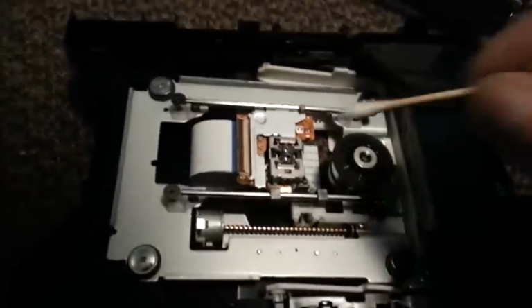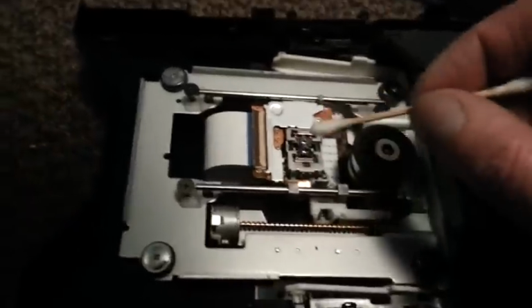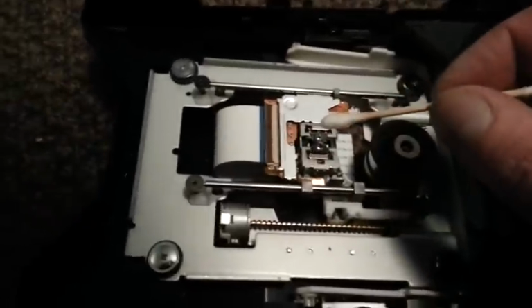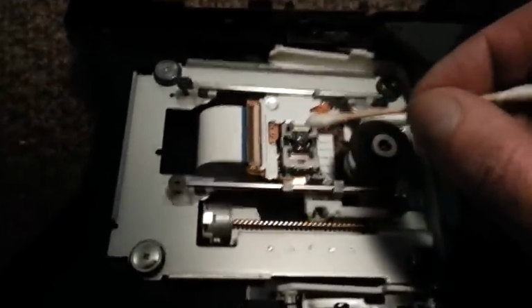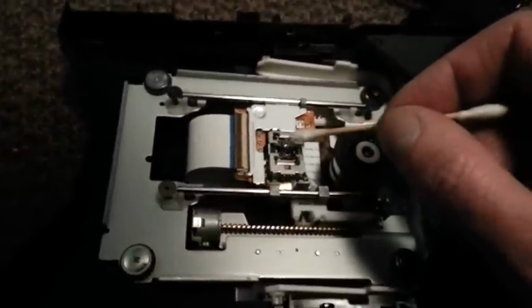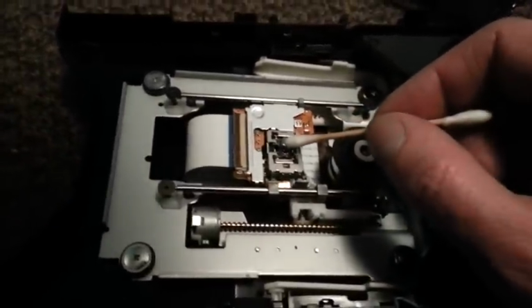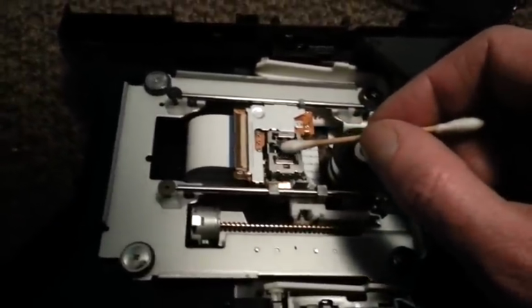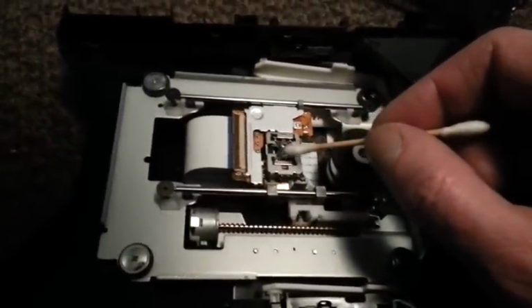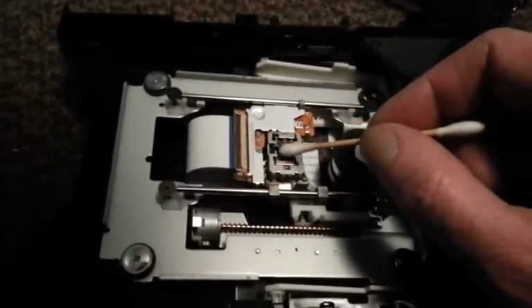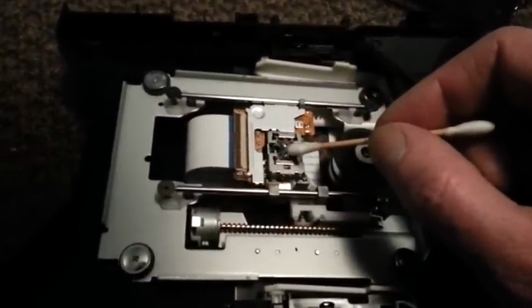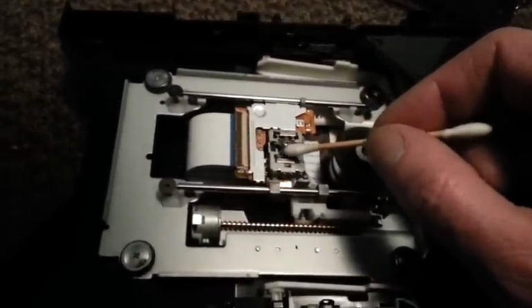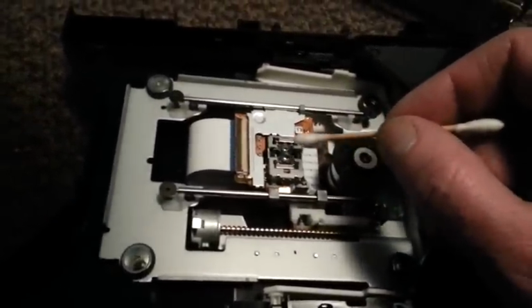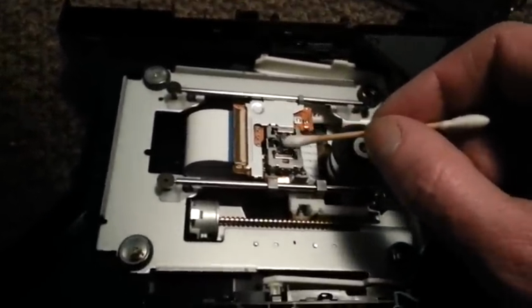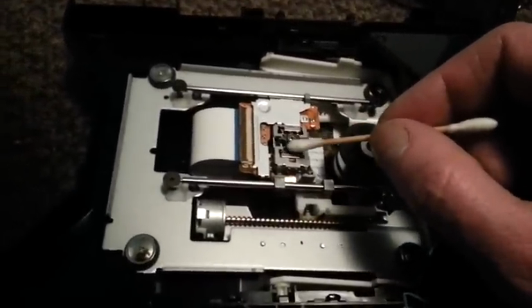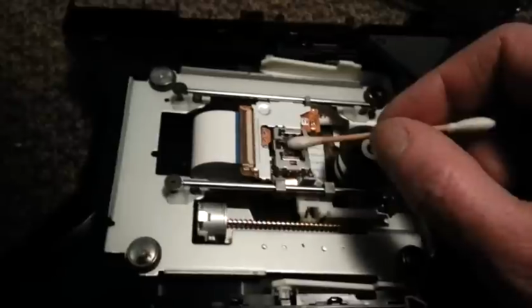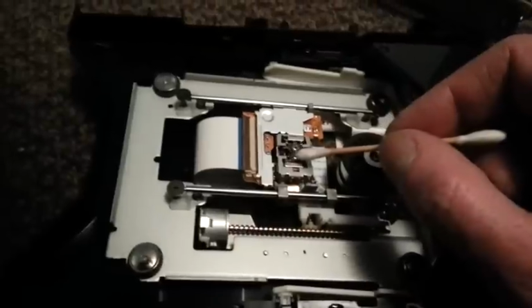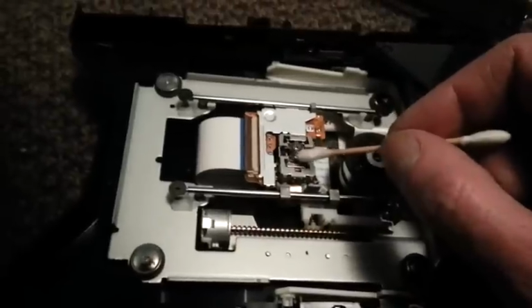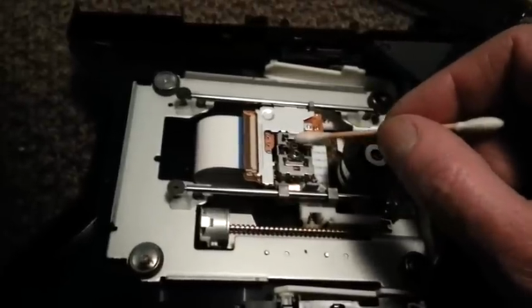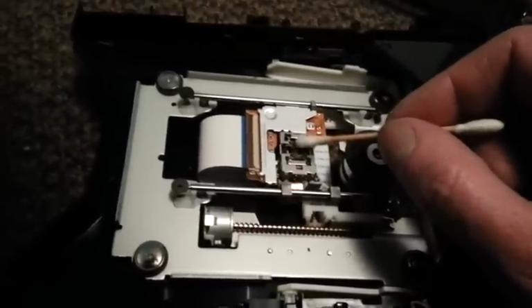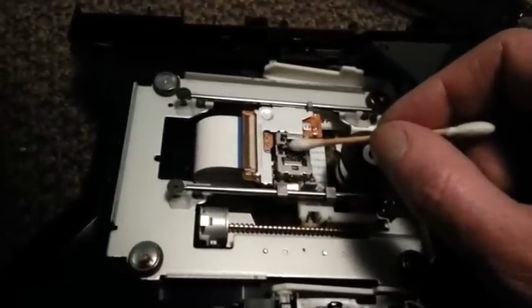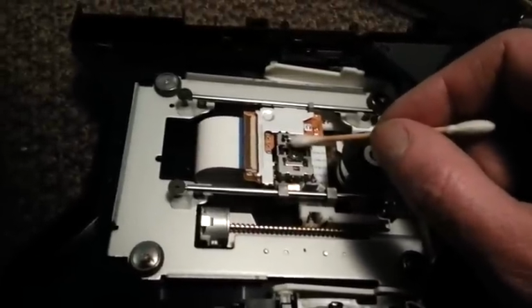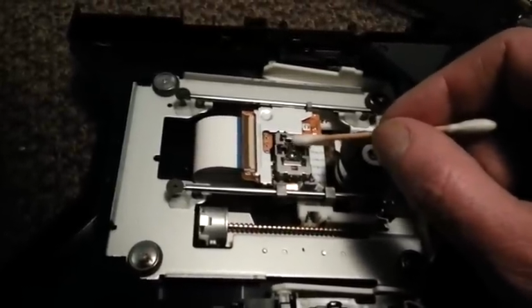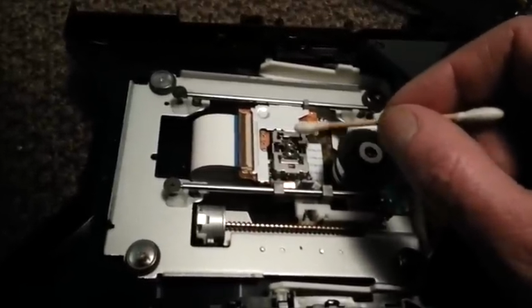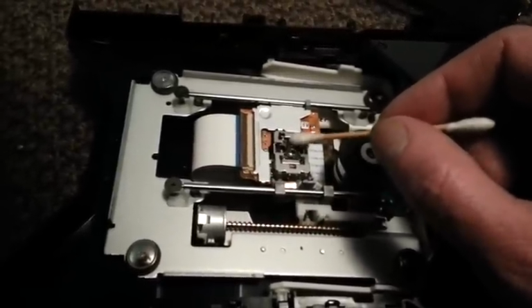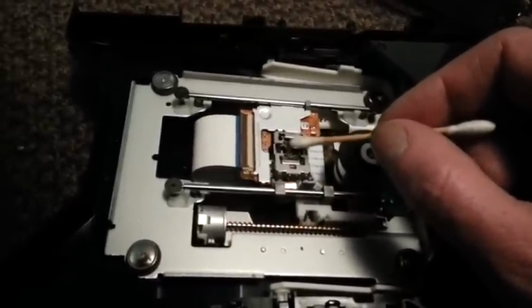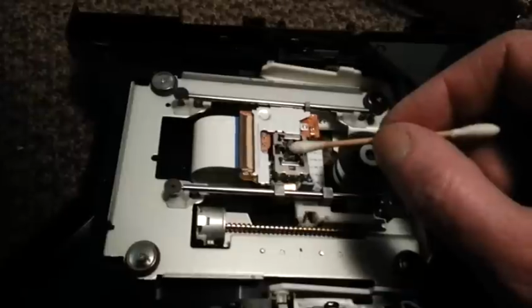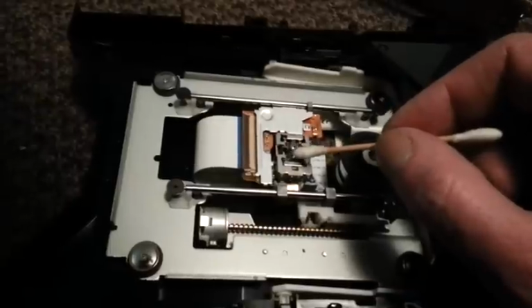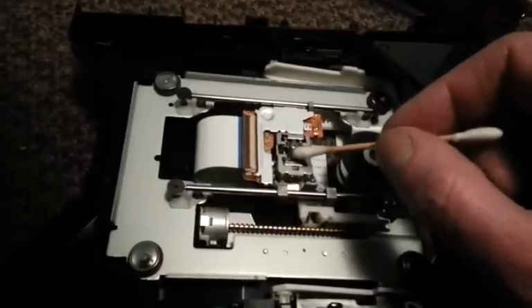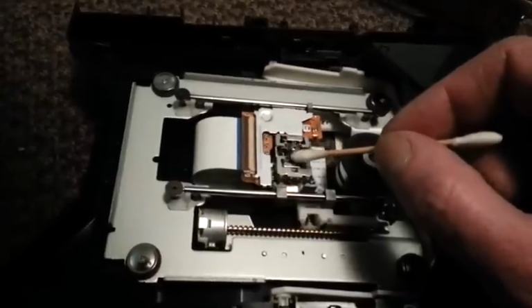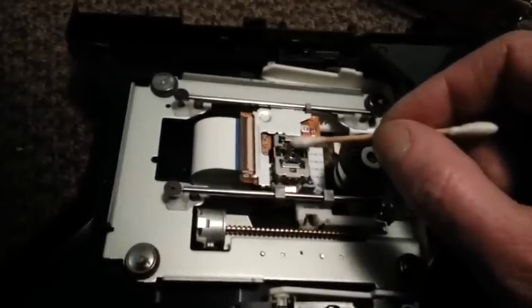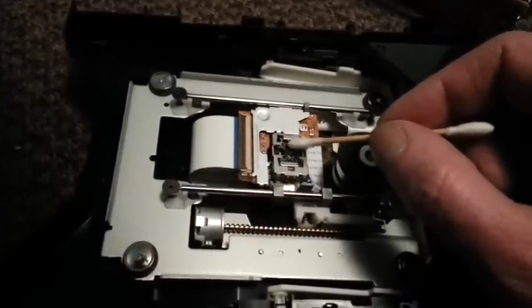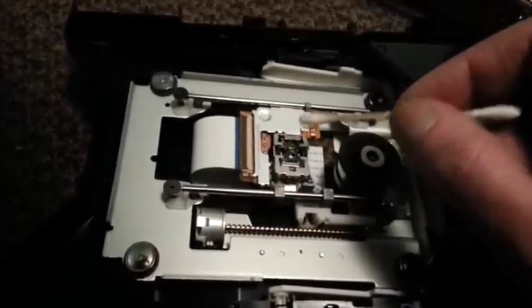Now I've got some methyl hydrate on there. I'm just giving it a very light wipe. Looks like there's two lenses on here, so I'm going to clean them both — be very, very gentle.